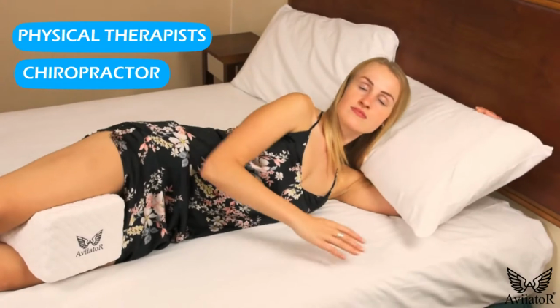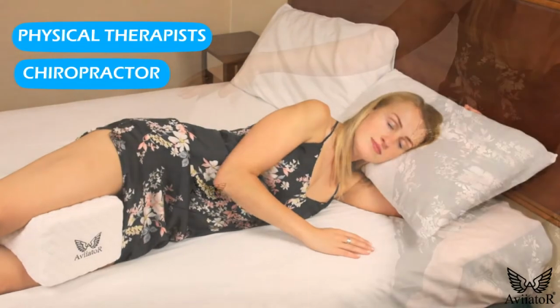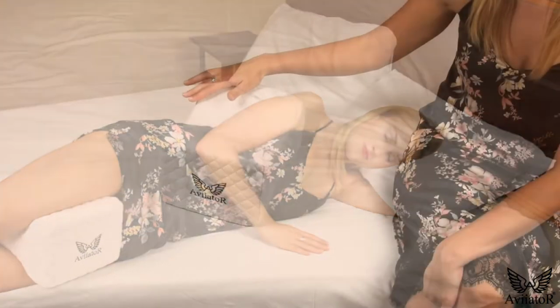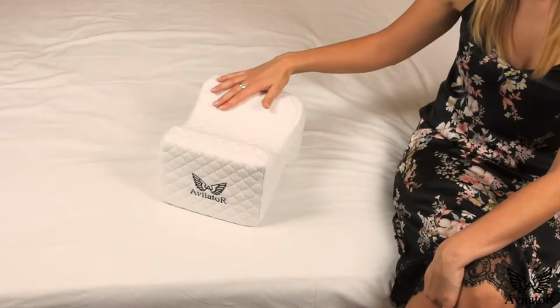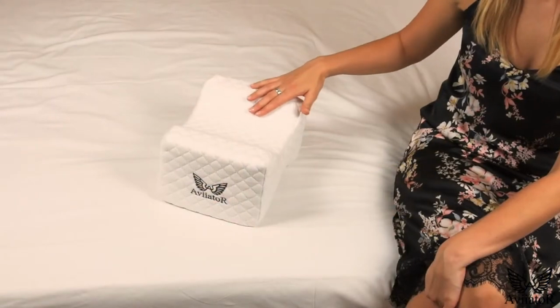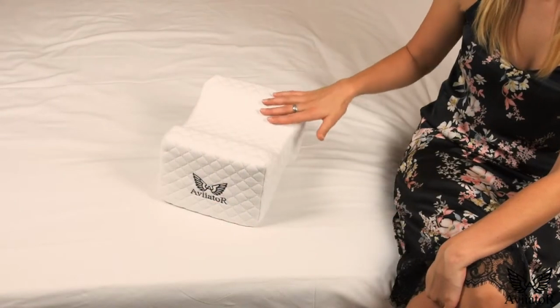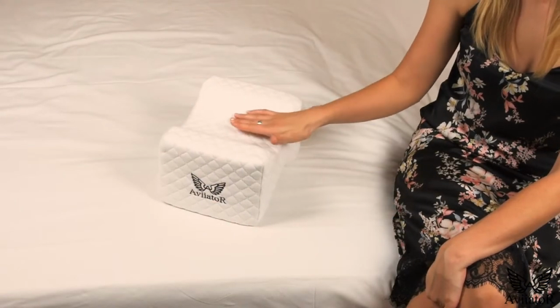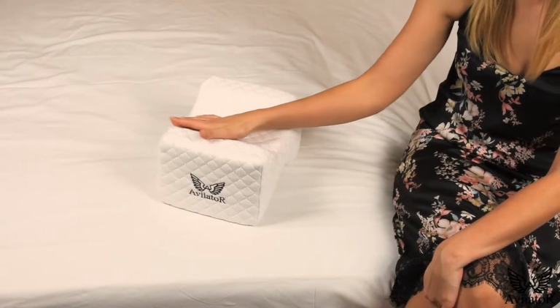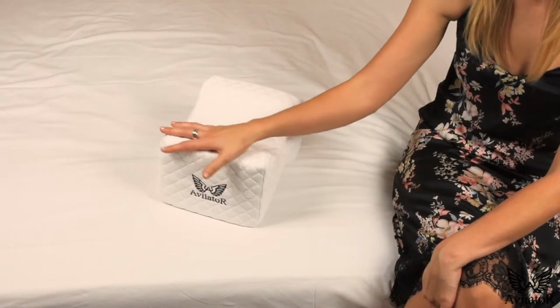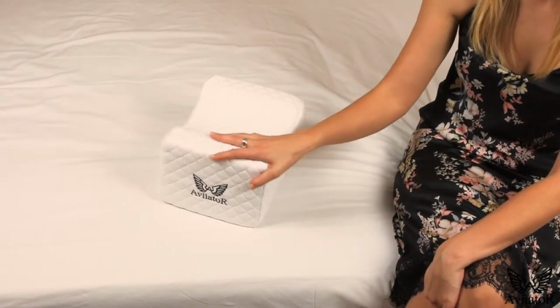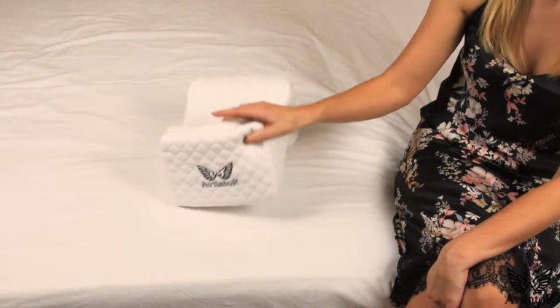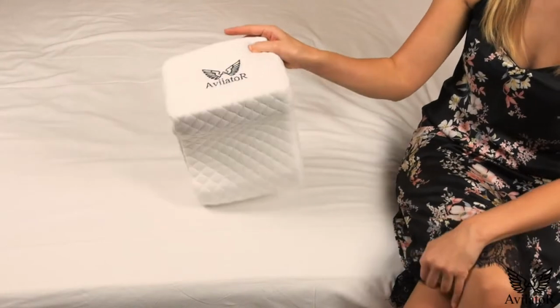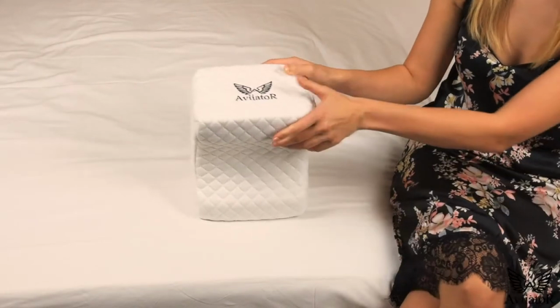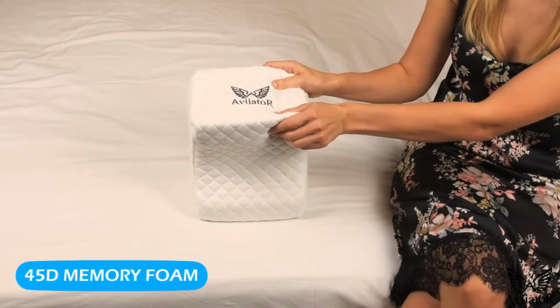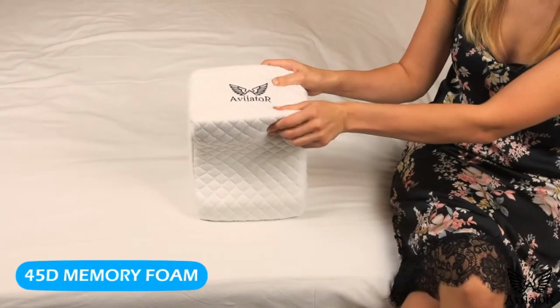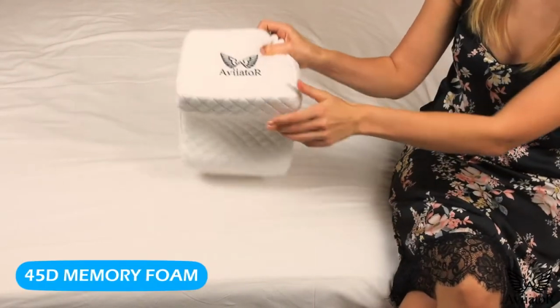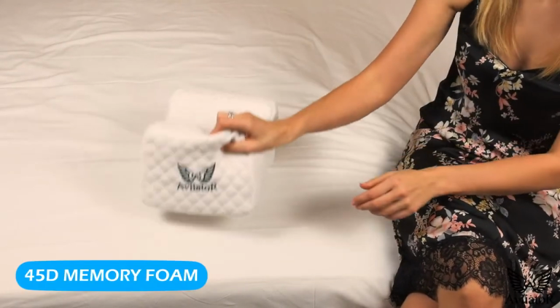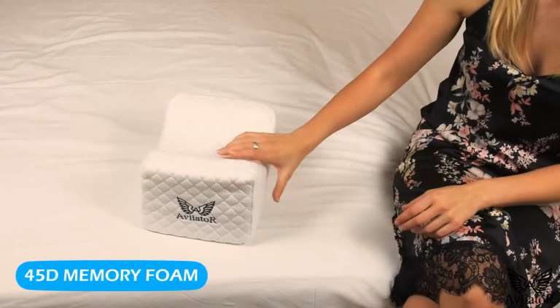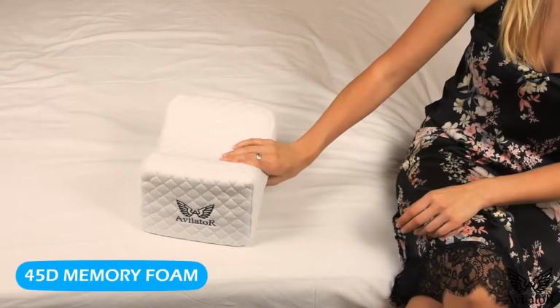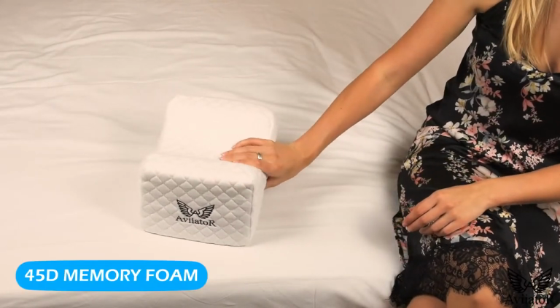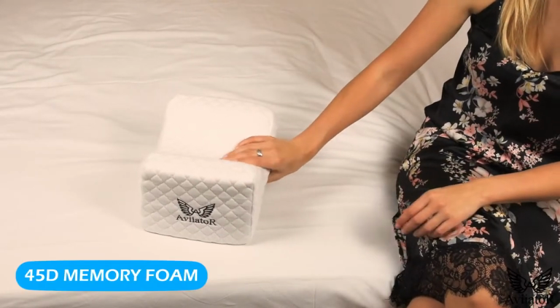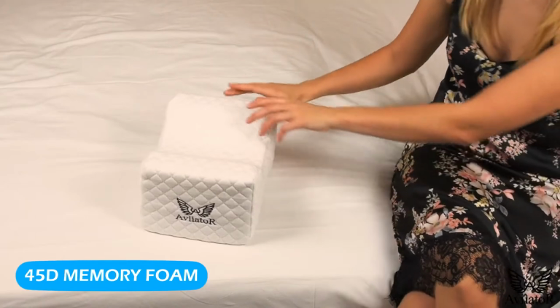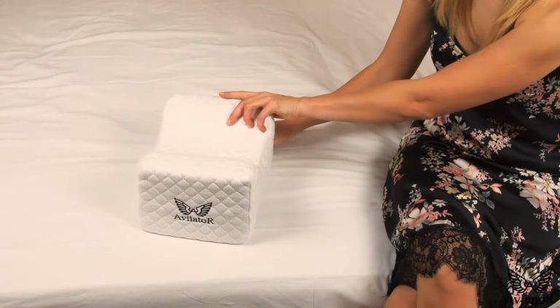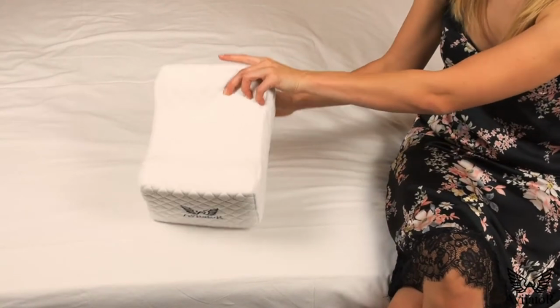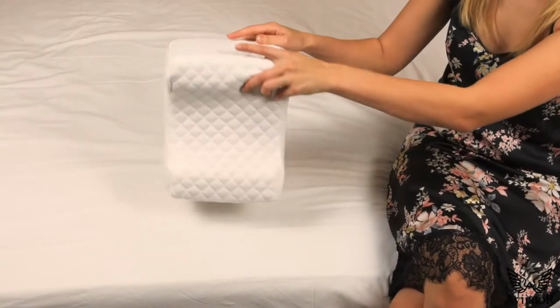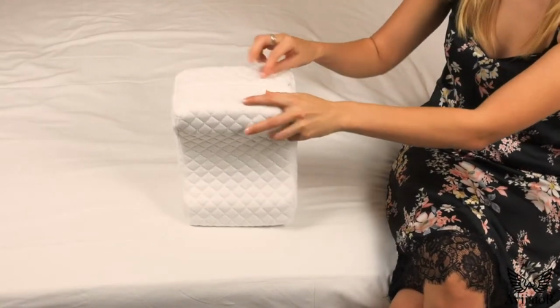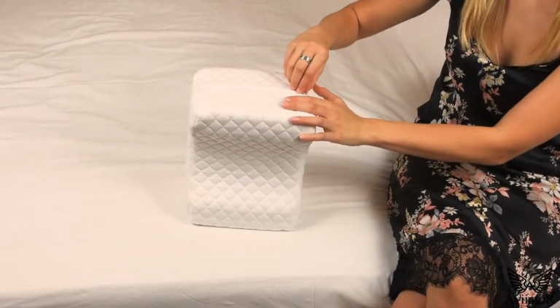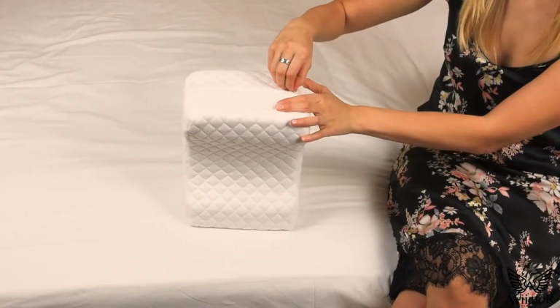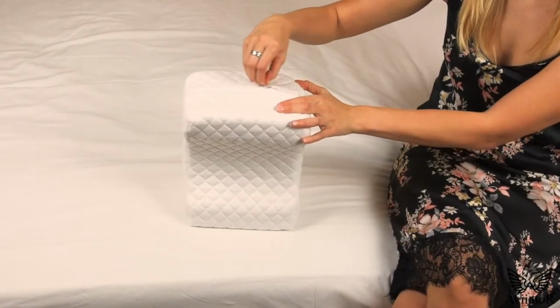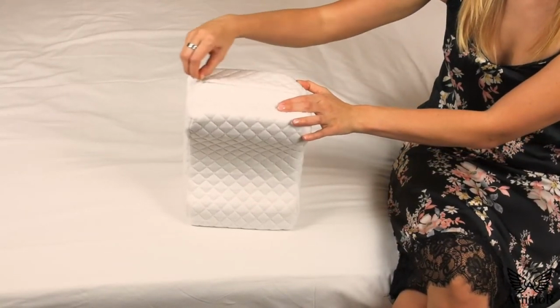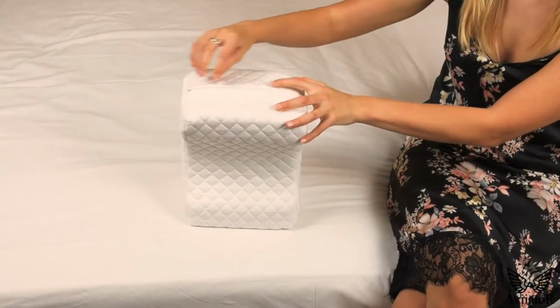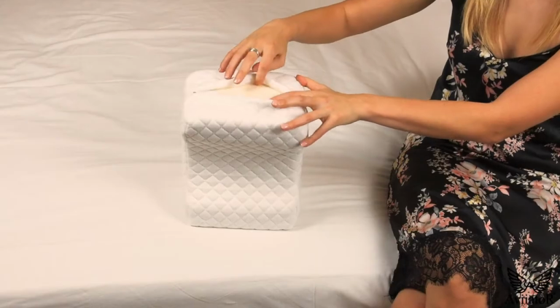Our pillows come with a washable, soft, breathable air layer cover, helping you get that perfect night's sleep. We've added high quality viscoelastic high density memory foam to make sure your pillow does not lose its density over time and give you the perfect support and comfort you deserve.